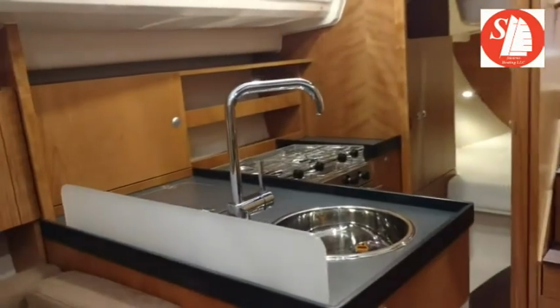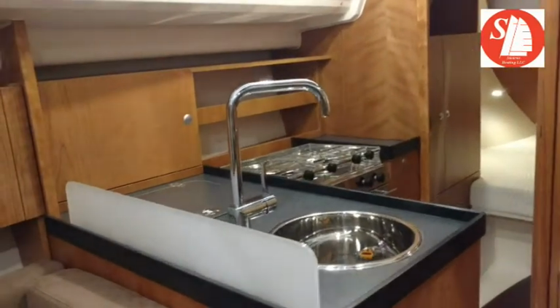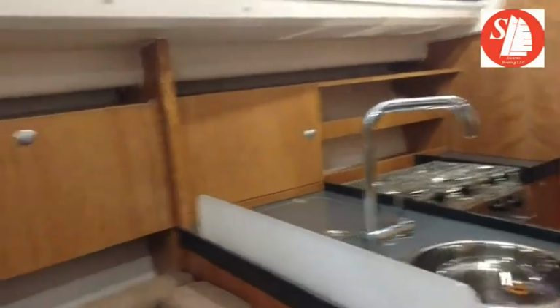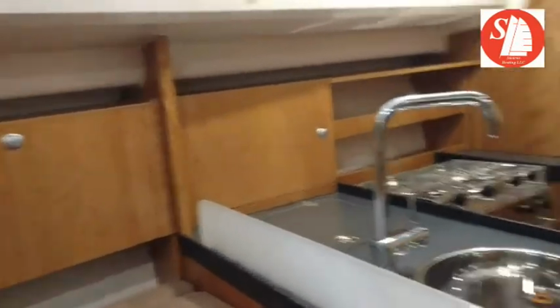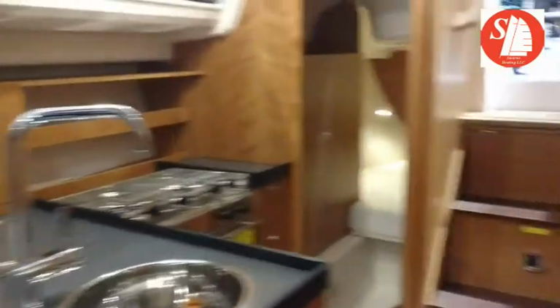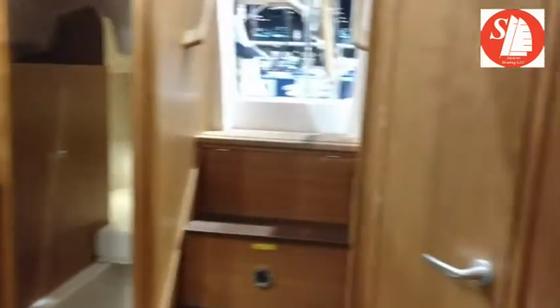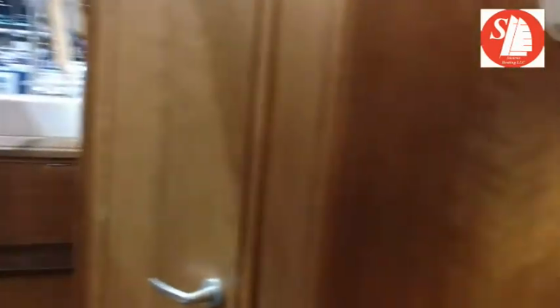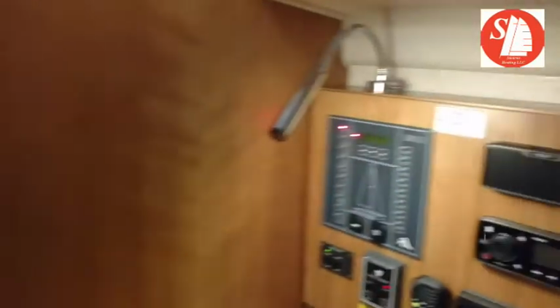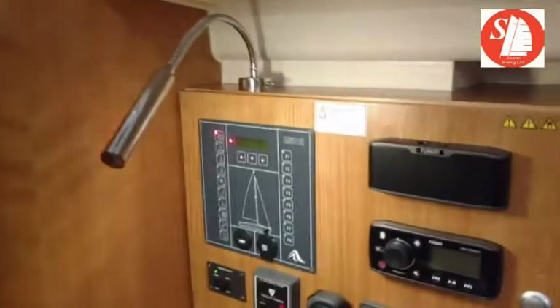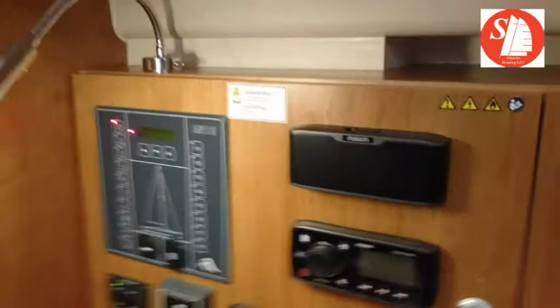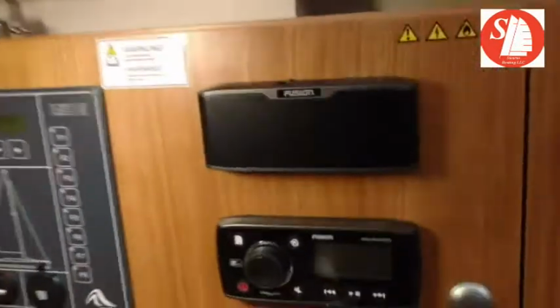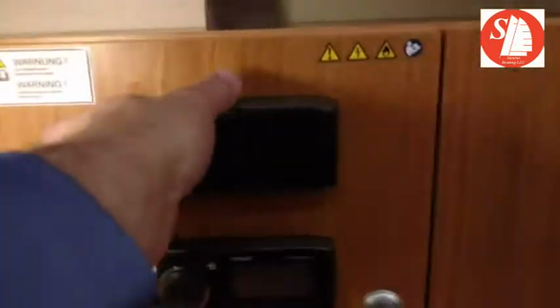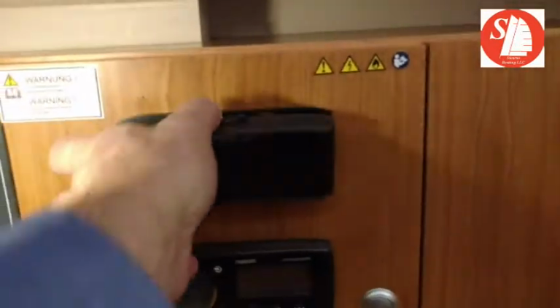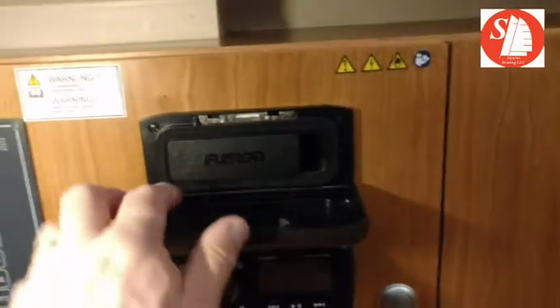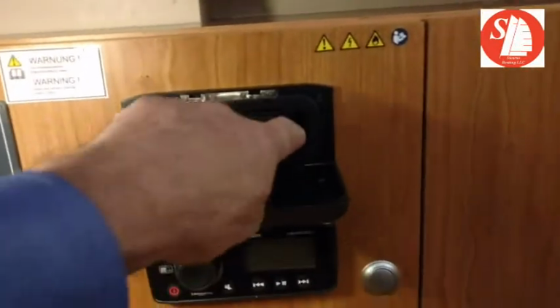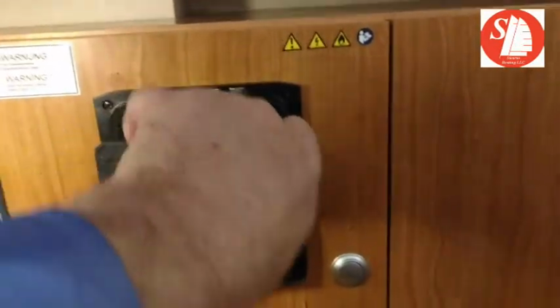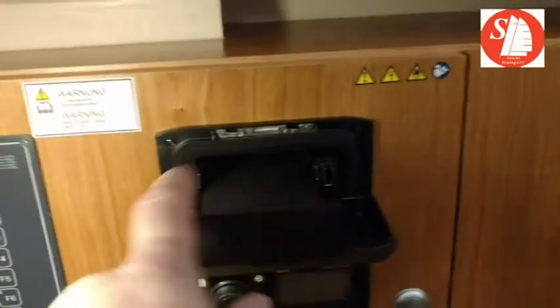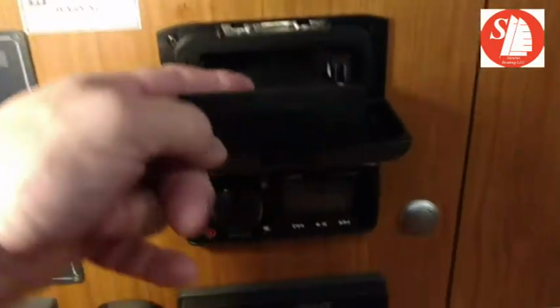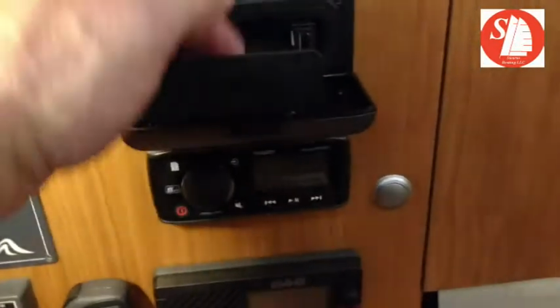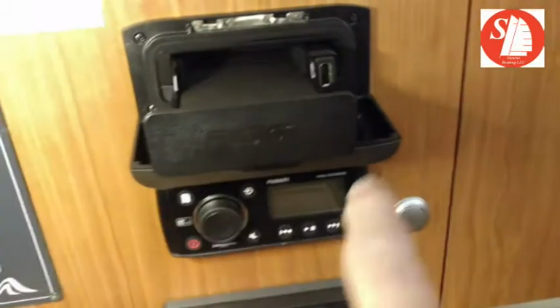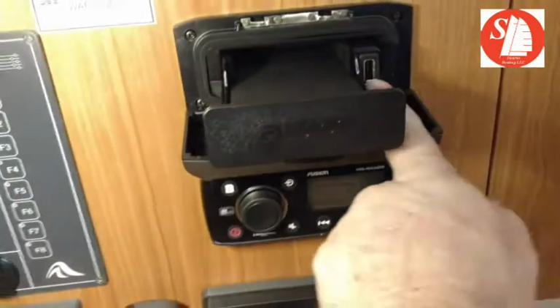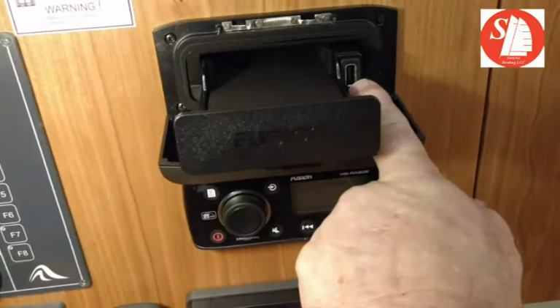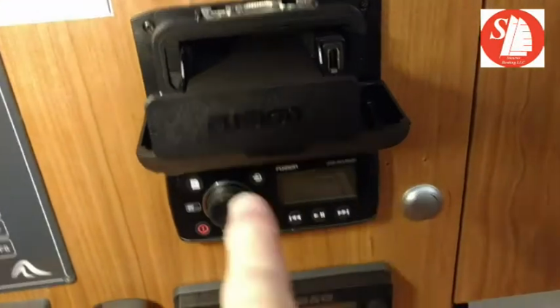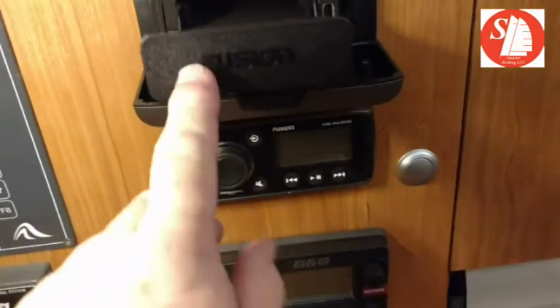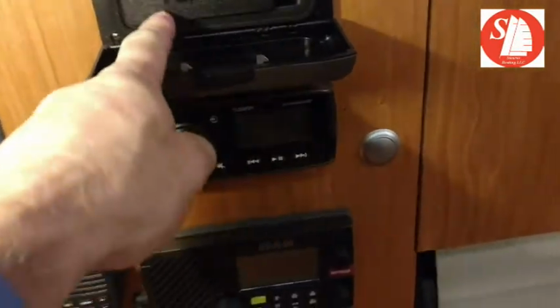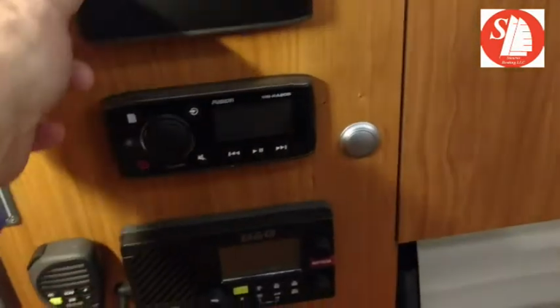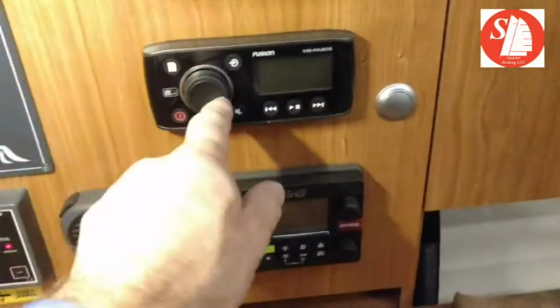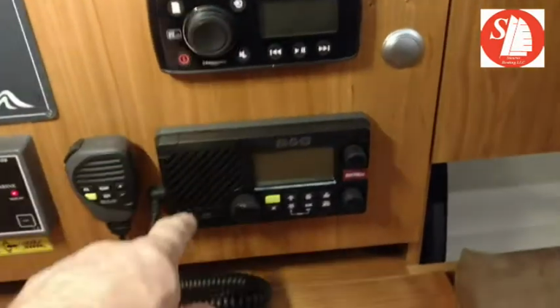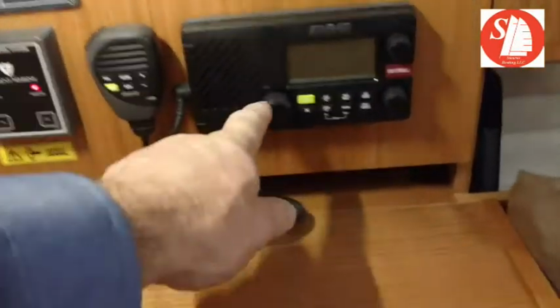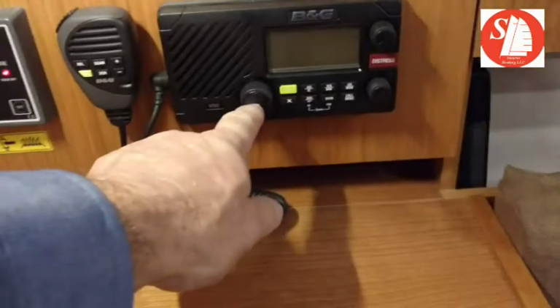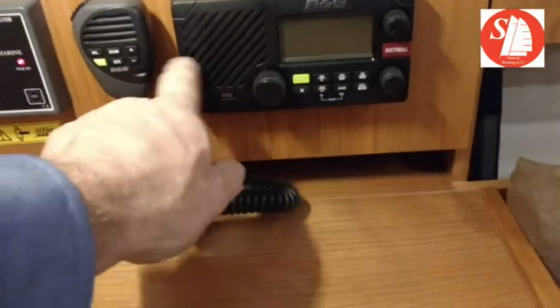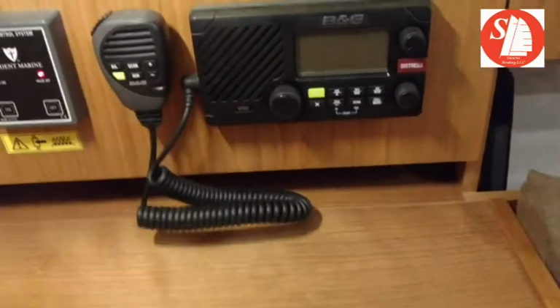Nice speaker system — Fusion stereo. You can put your iPhone in; it's got a port here. You've got regular speakers and then you've got the B&G system.